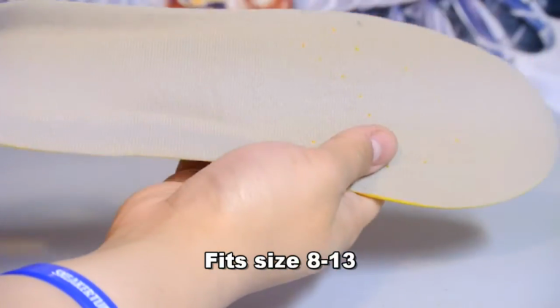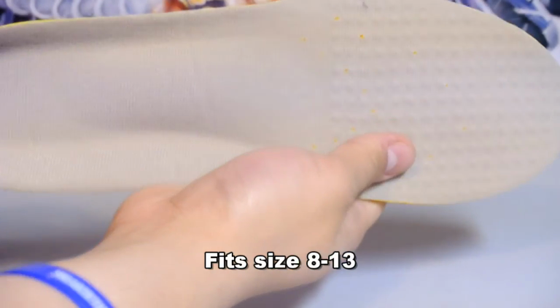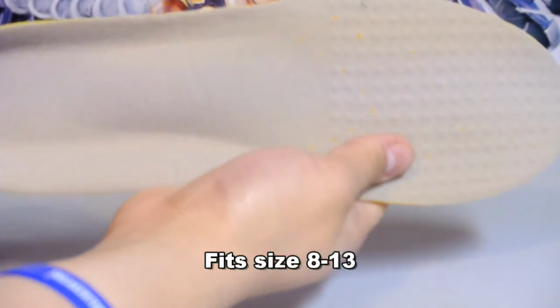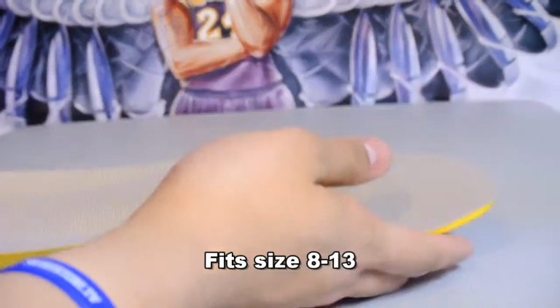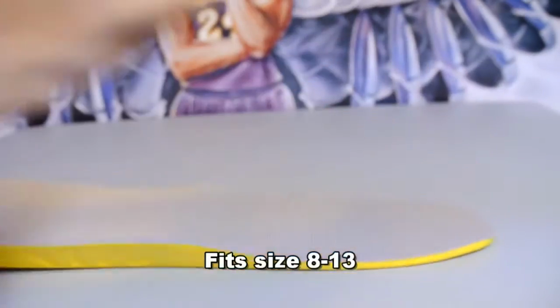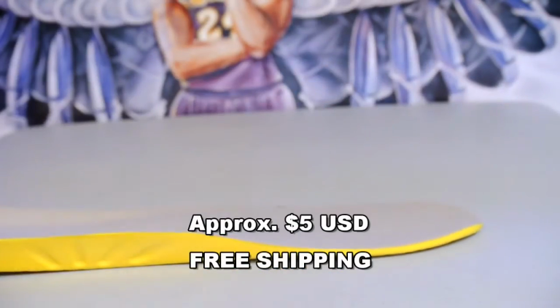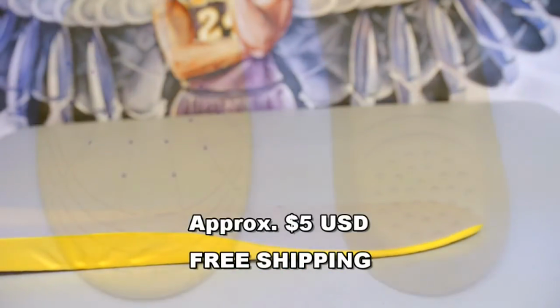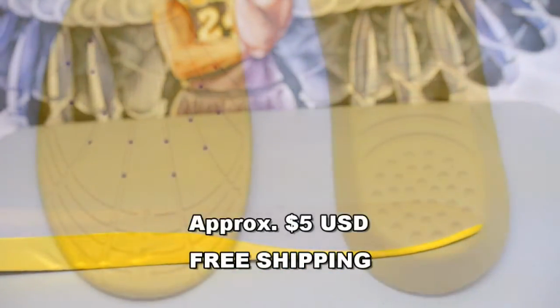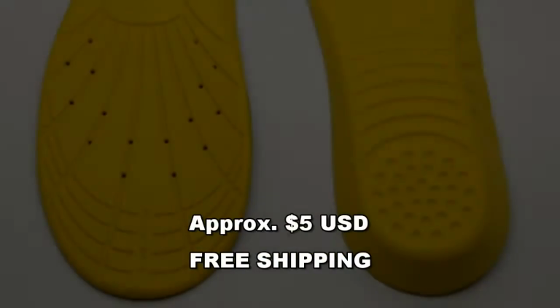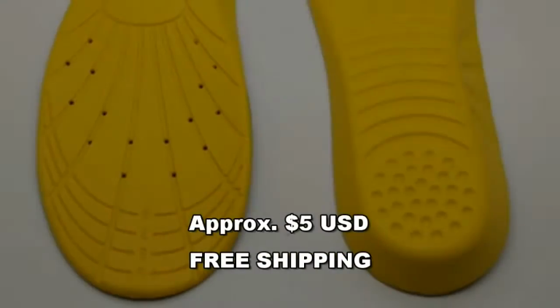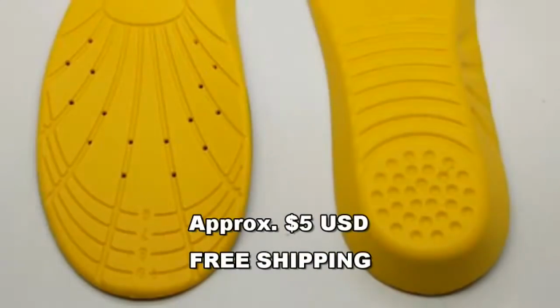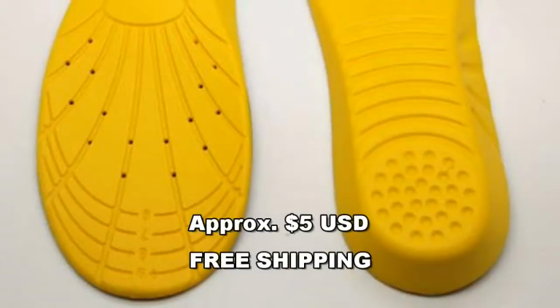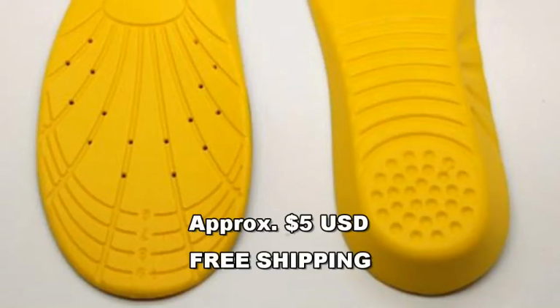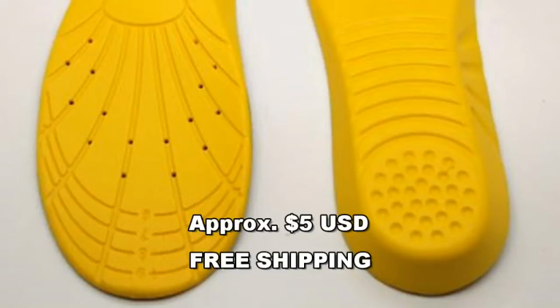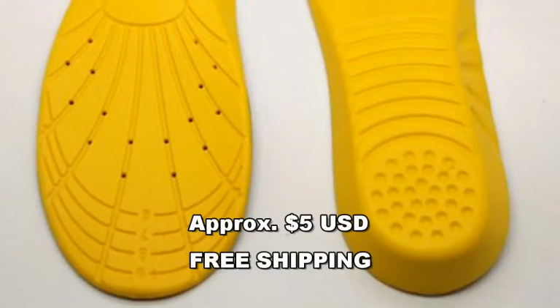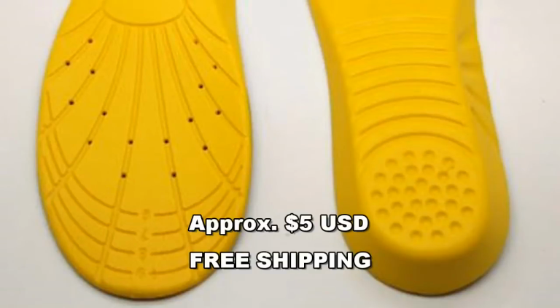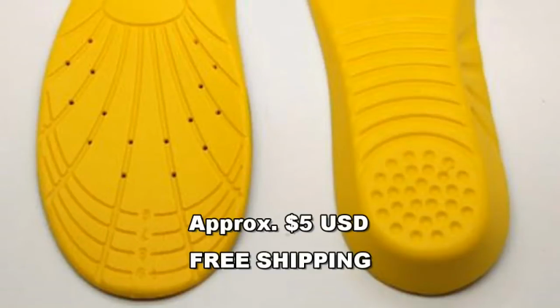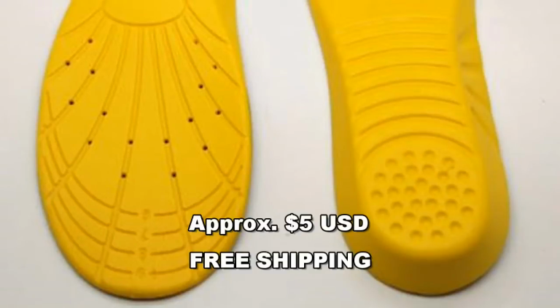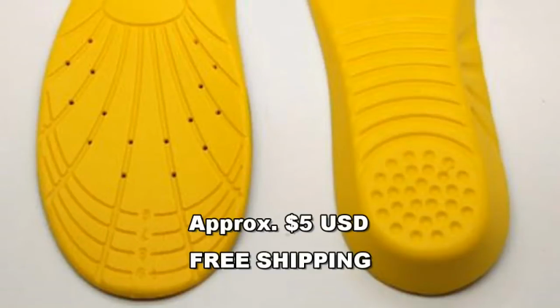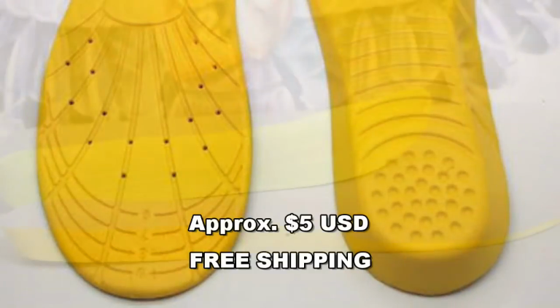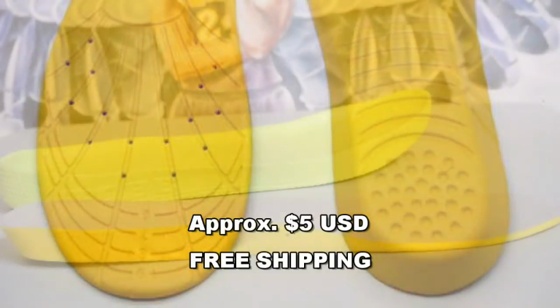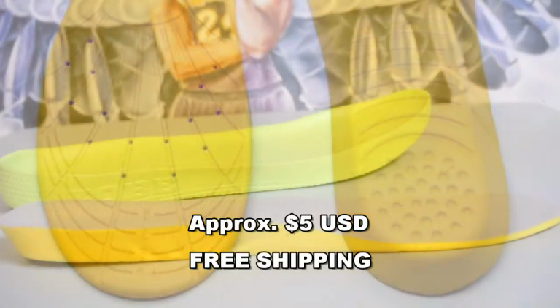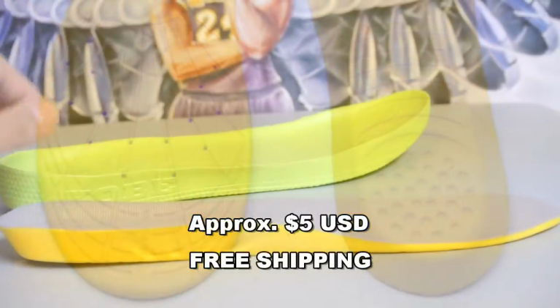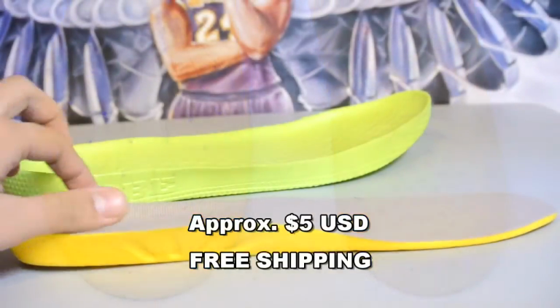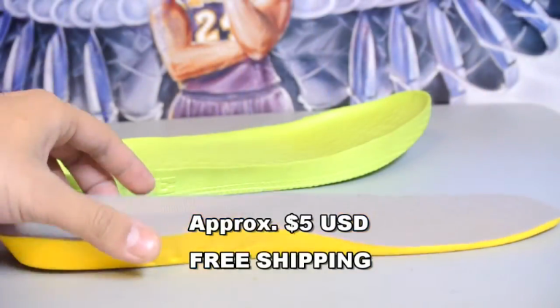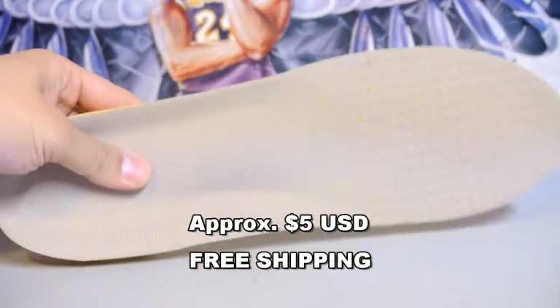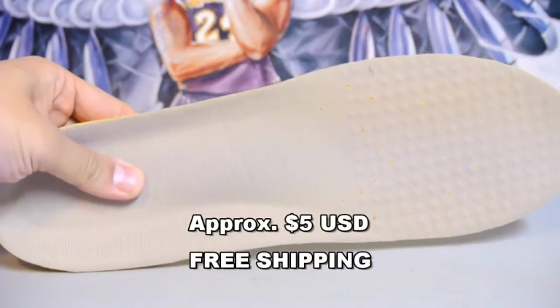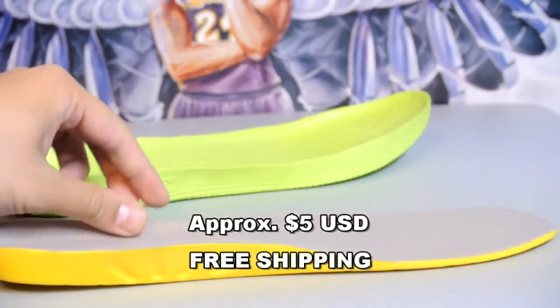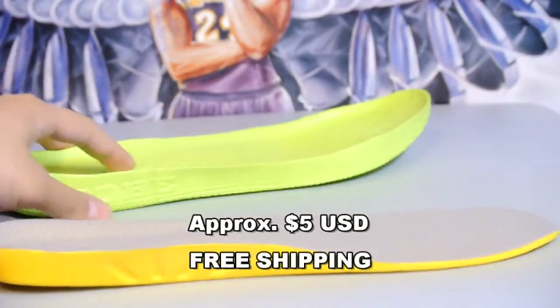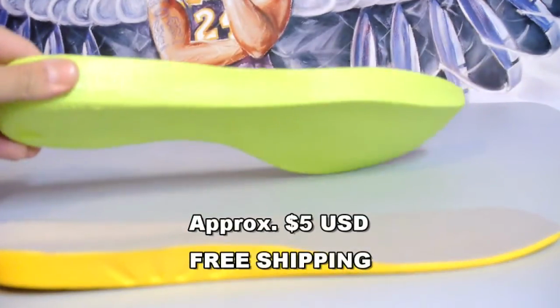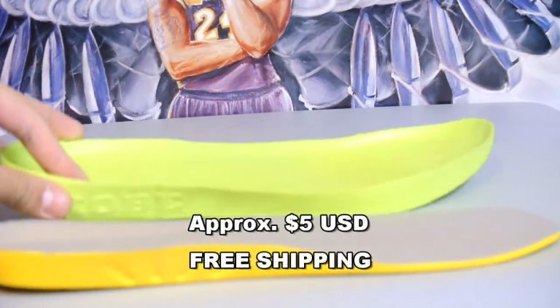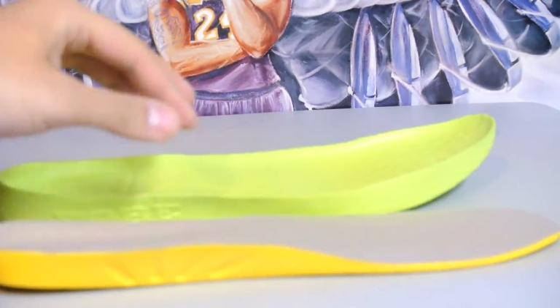The best thing about this product, other than its comfort, is probably its price point. They are approximately about five dollars with free shipping from Hong Kong, so it'll take approximately two to three weeks depending on where you live.